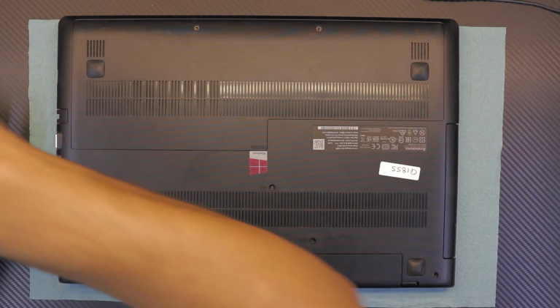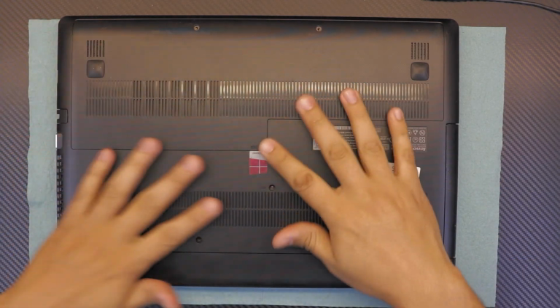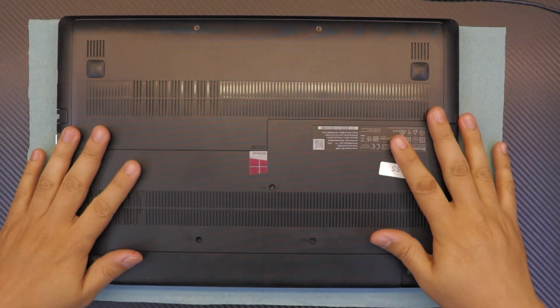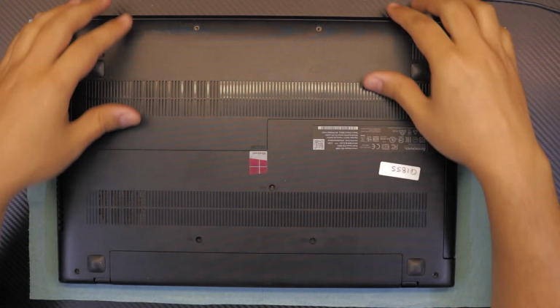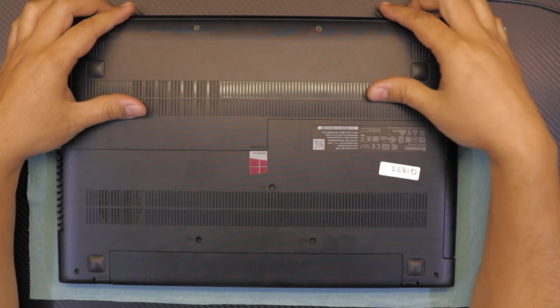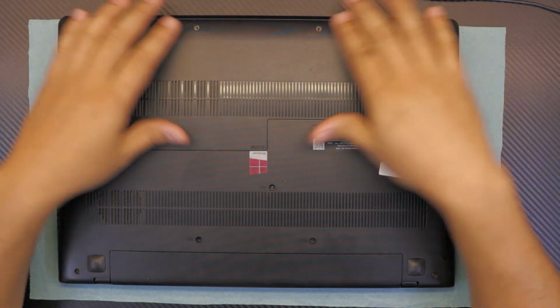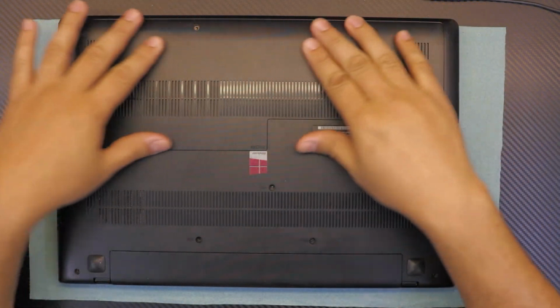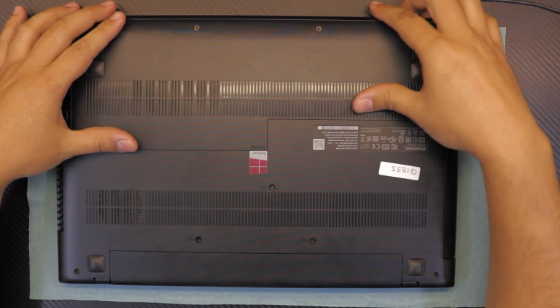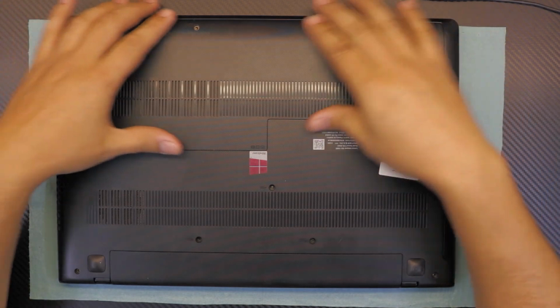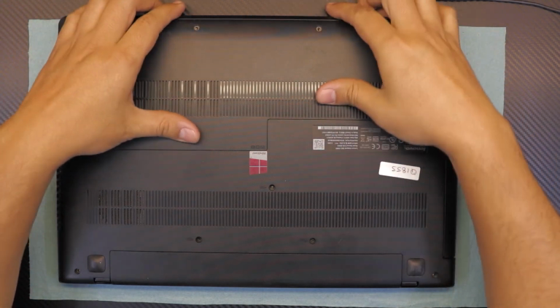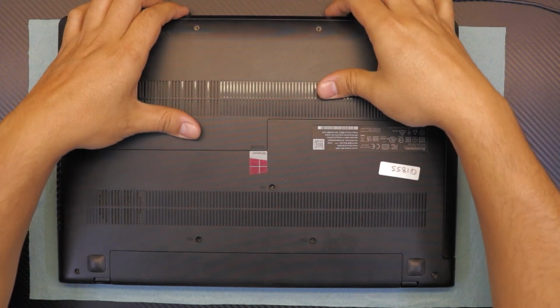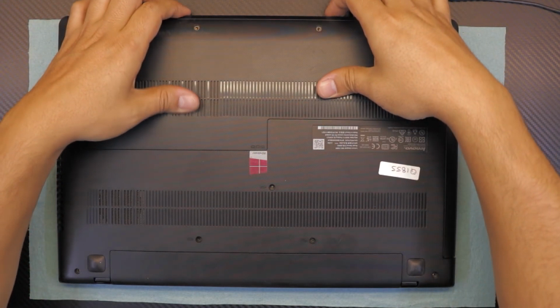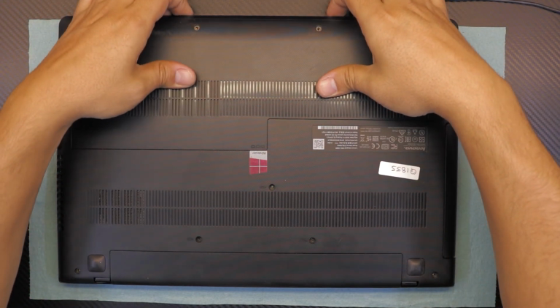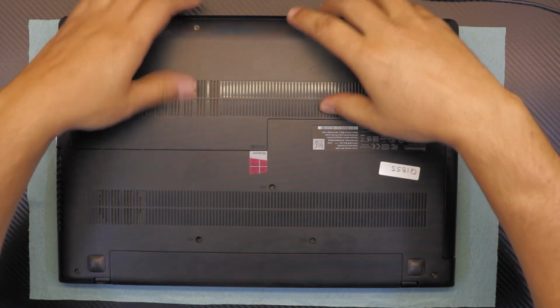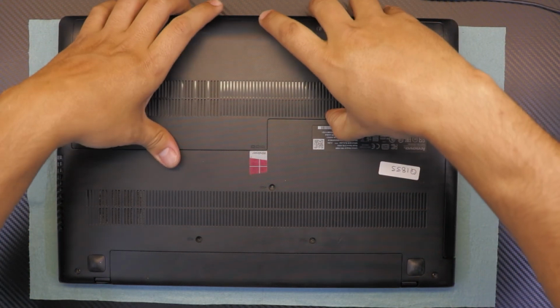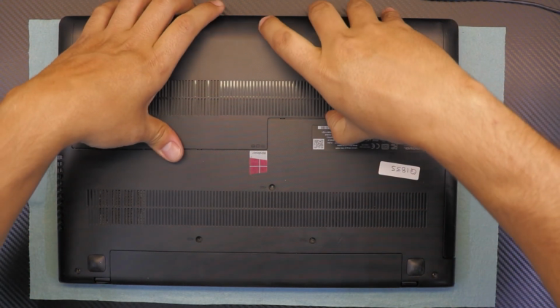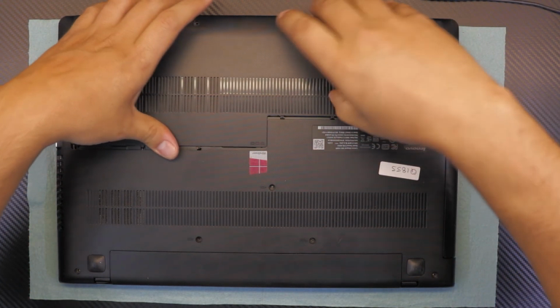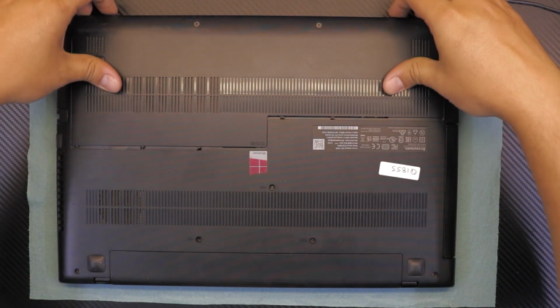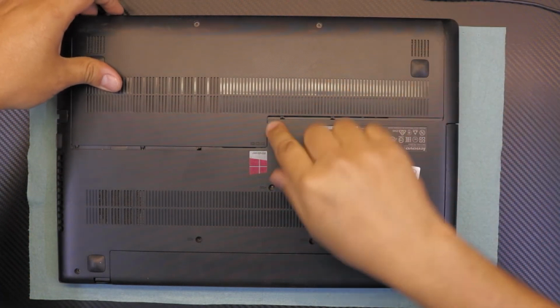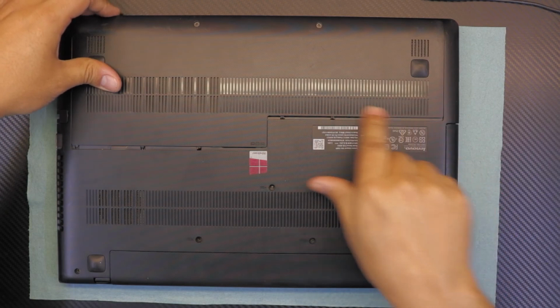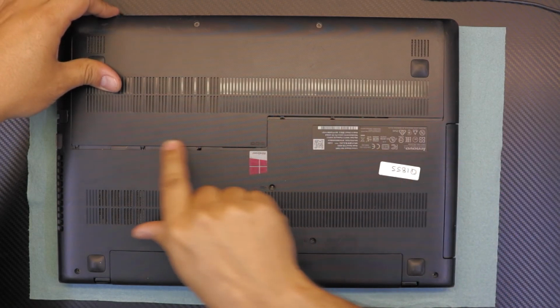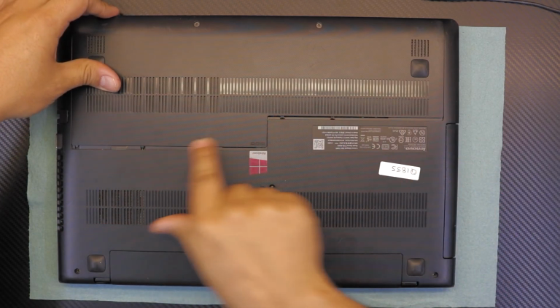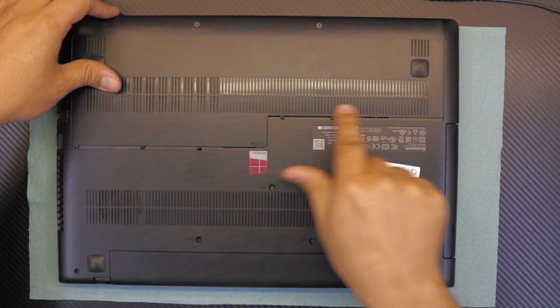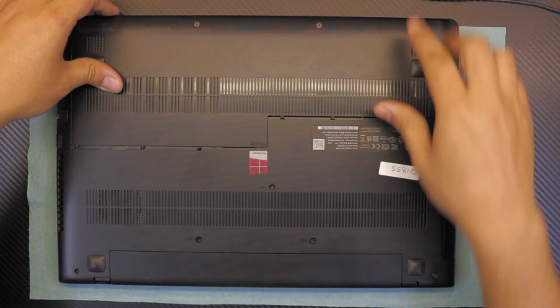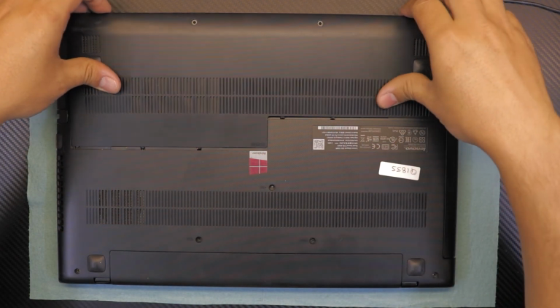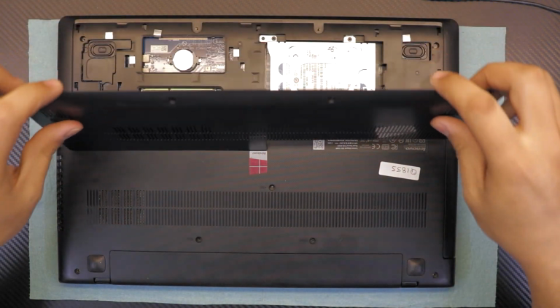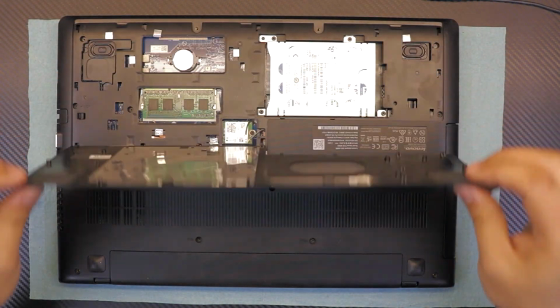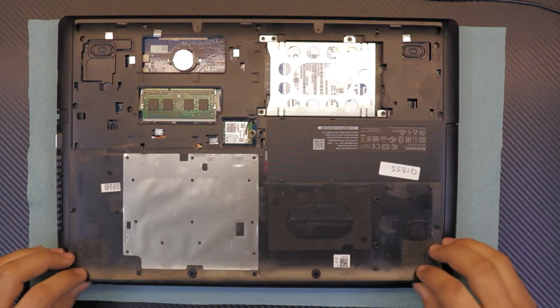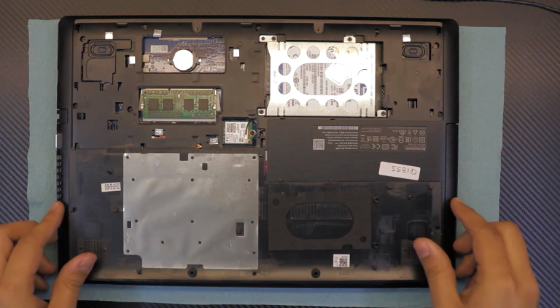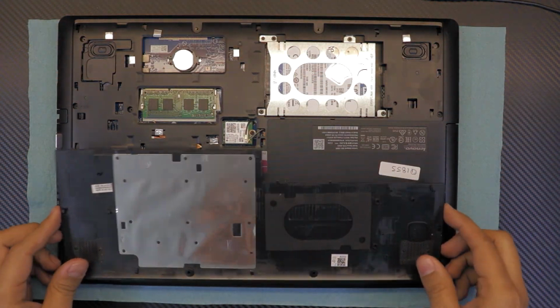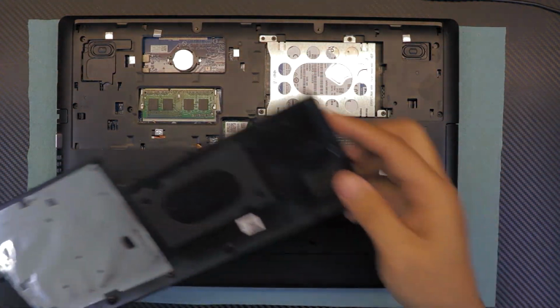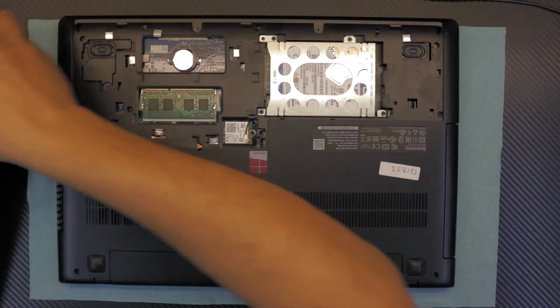Once you remove all the screws at the bottom, grab the bottom cover, slide it towards the front, and once you see the gap right there, go ahead and lift it. That's the bottom cover.